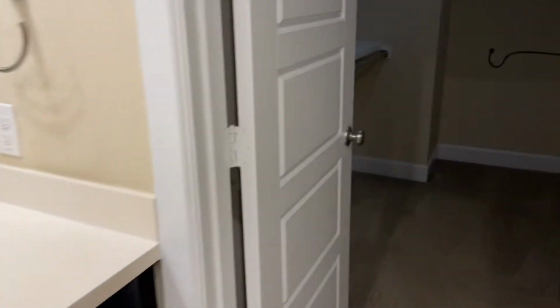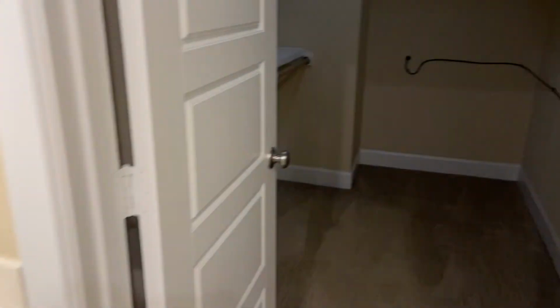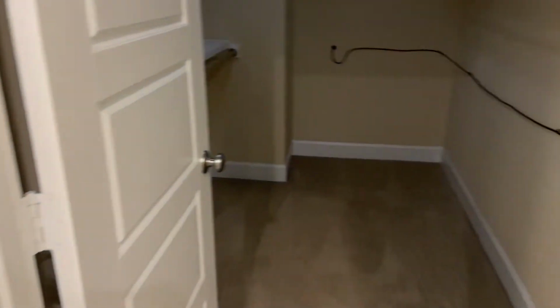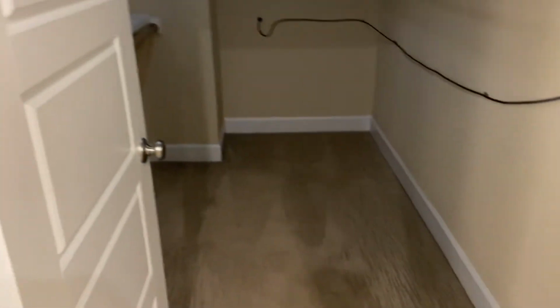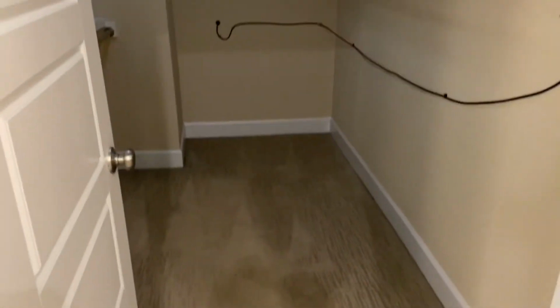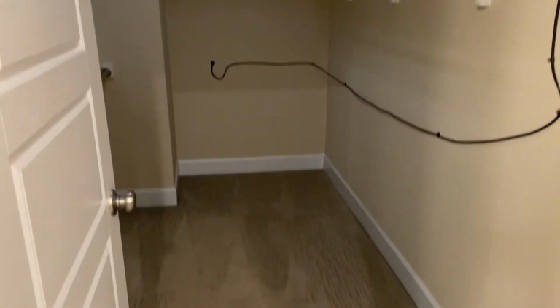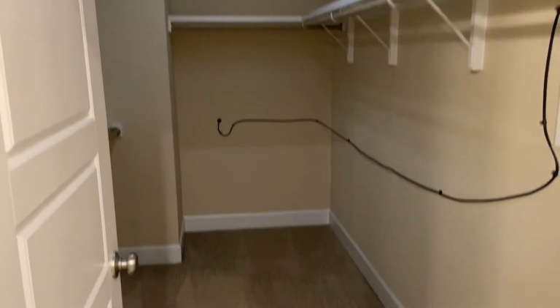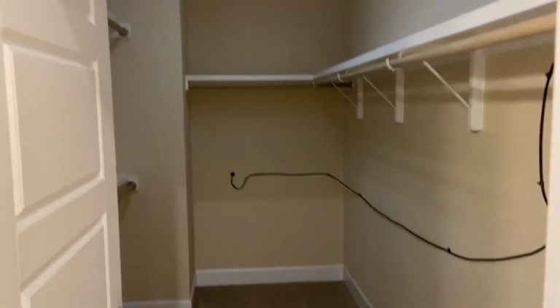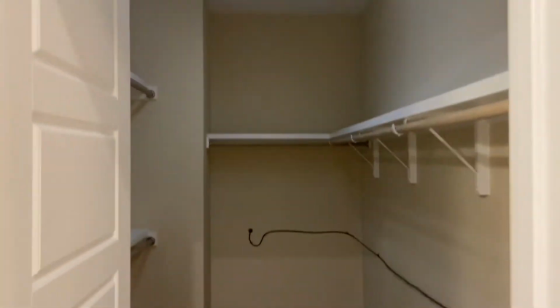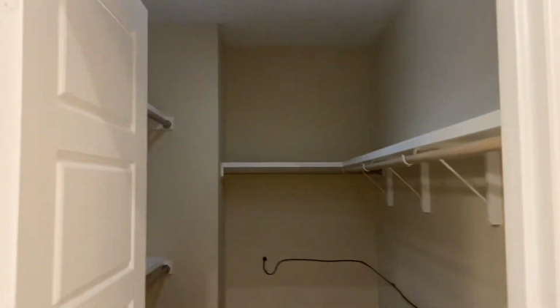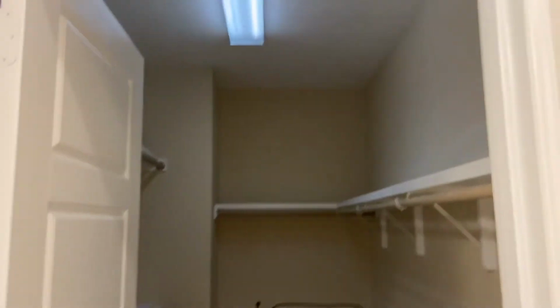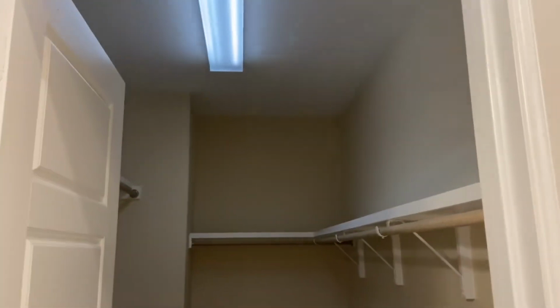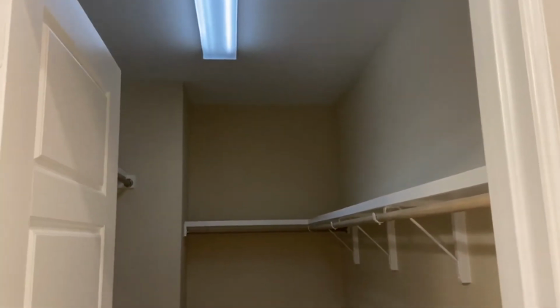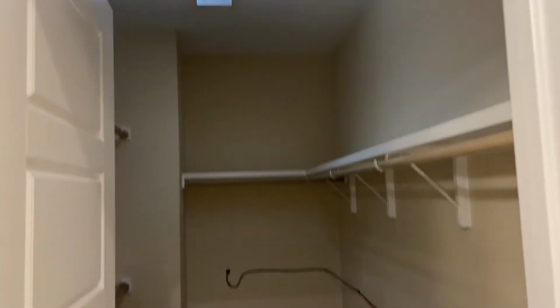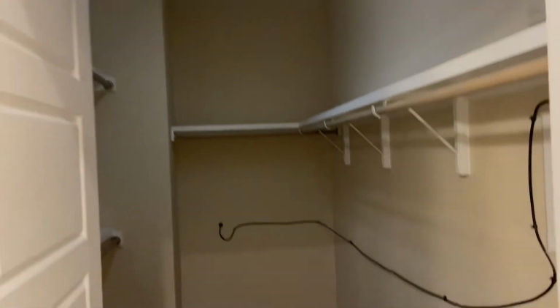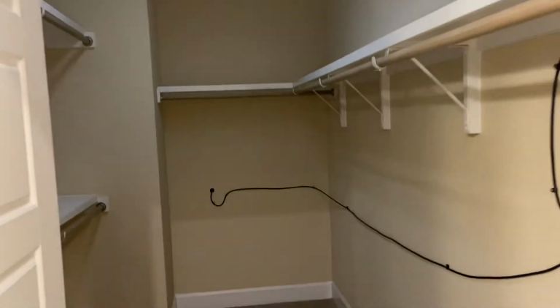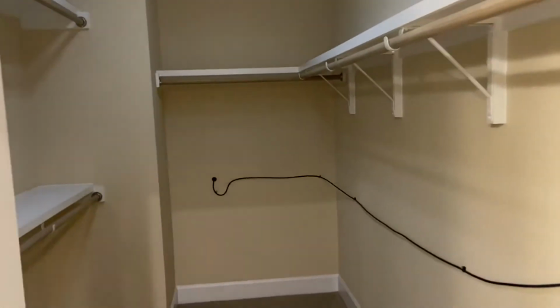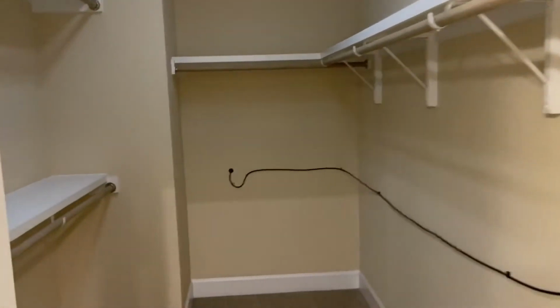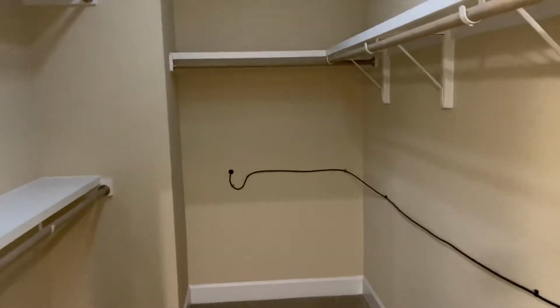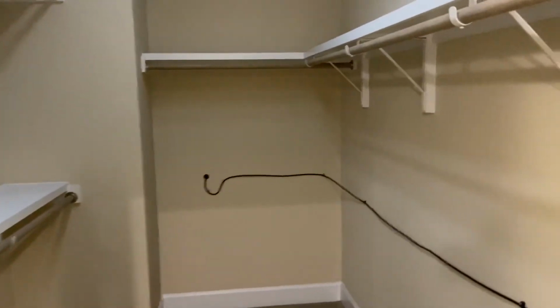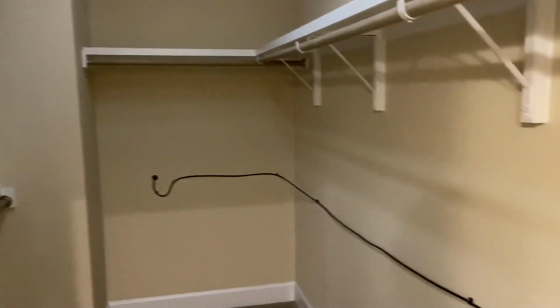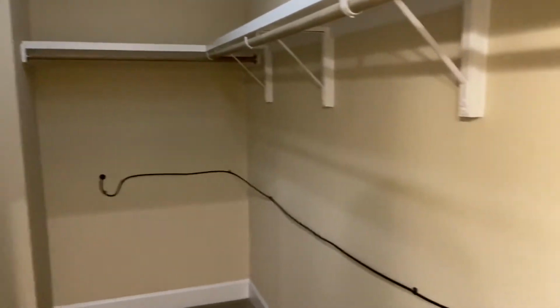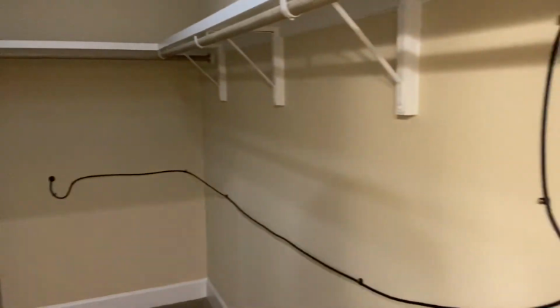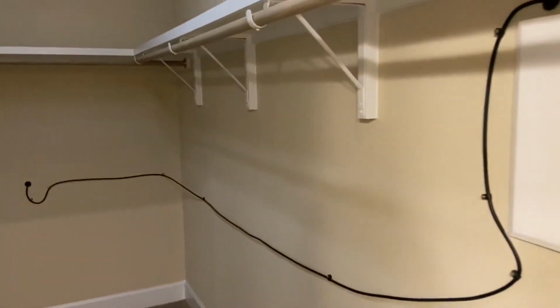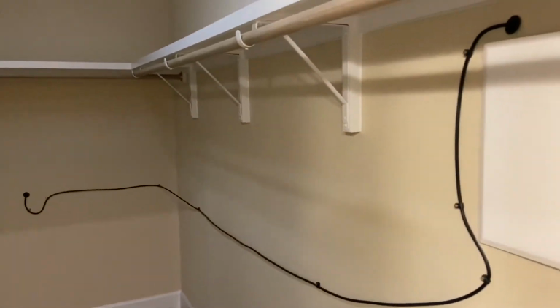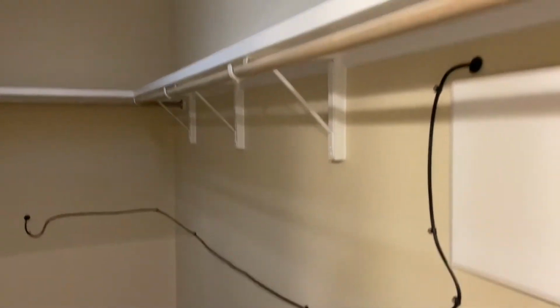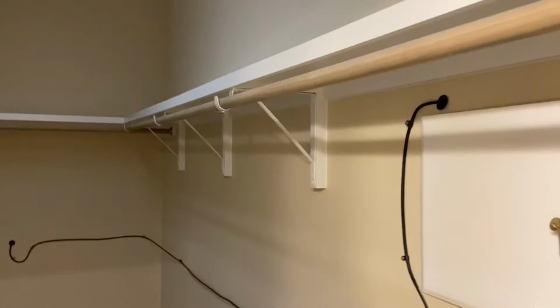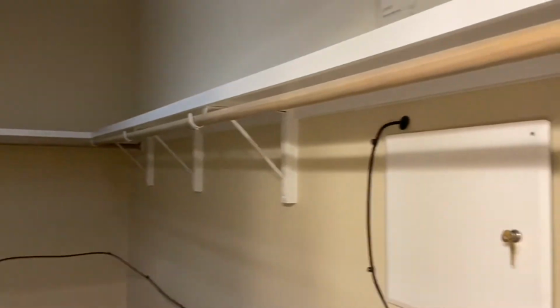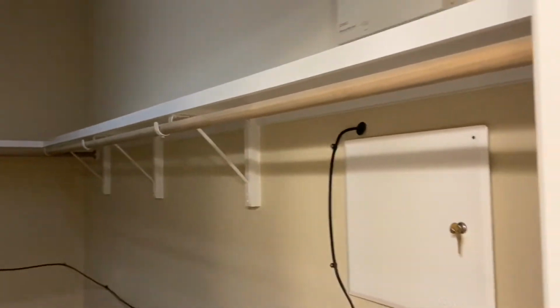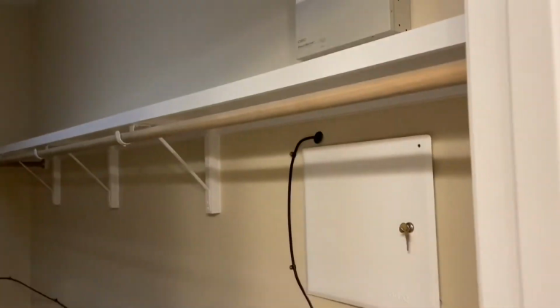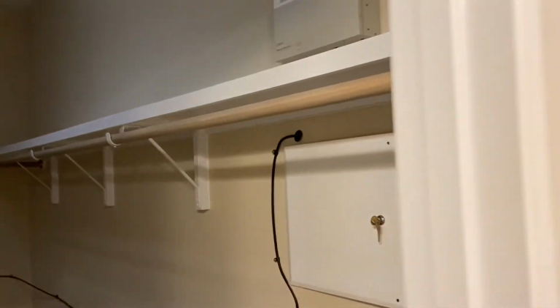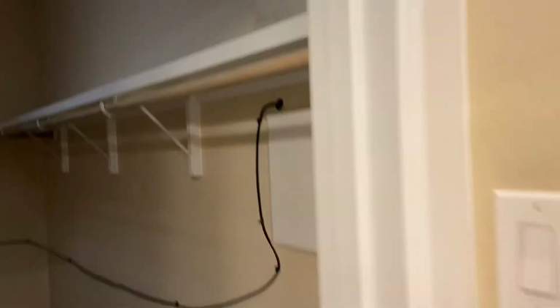And then you have a huge closet — I promise the light is on, it probably just needs to be switched out. The breaker box is also in the closet.